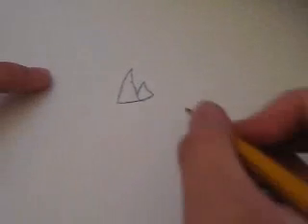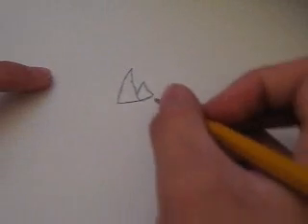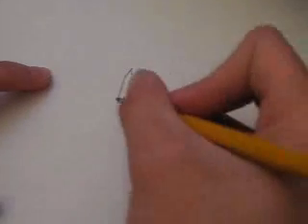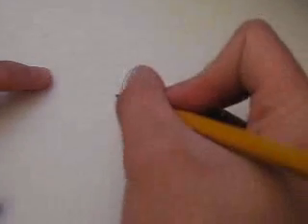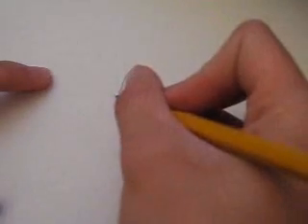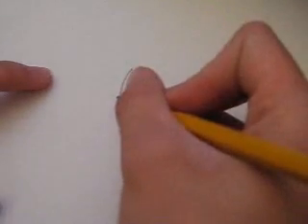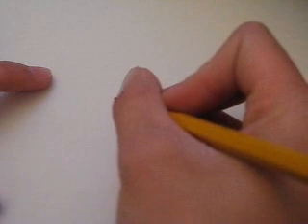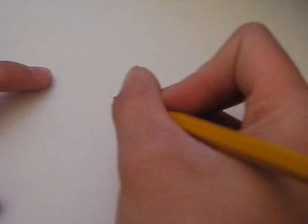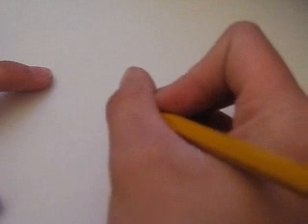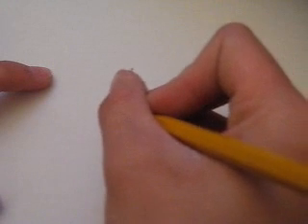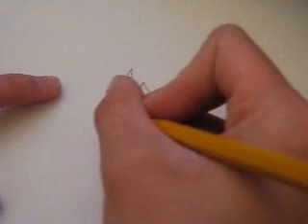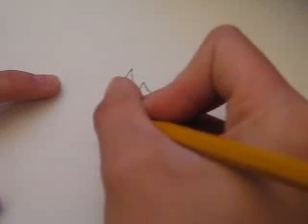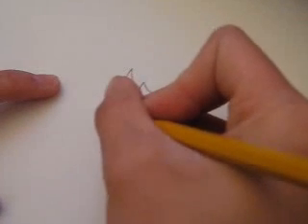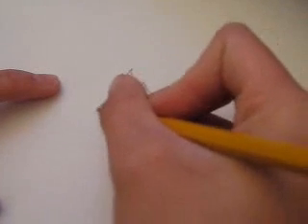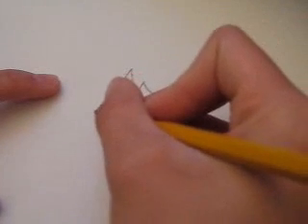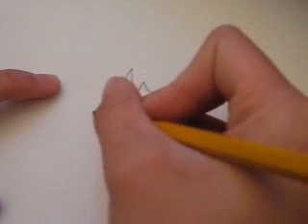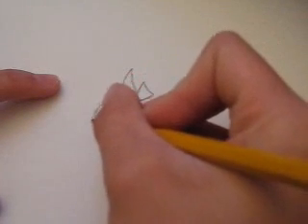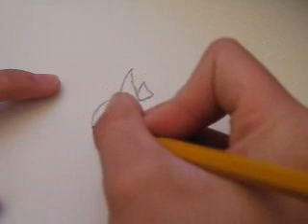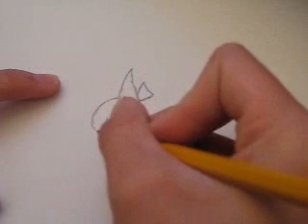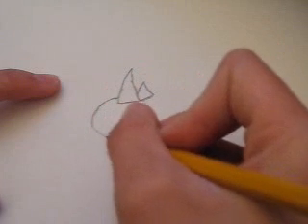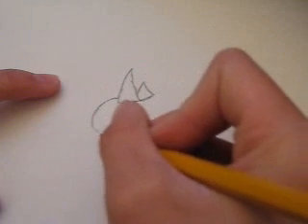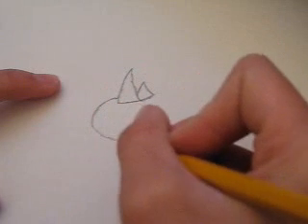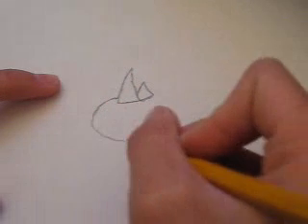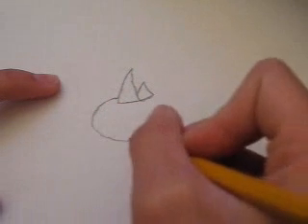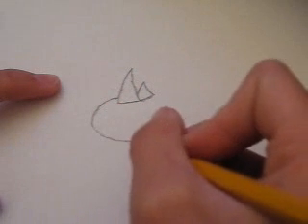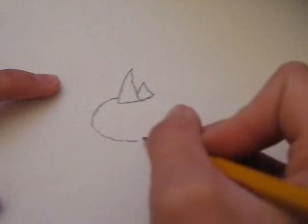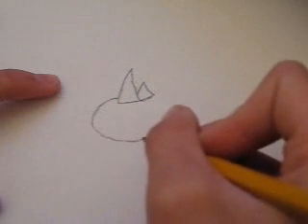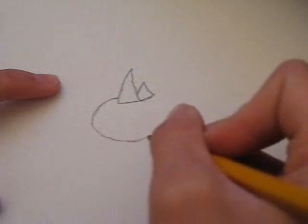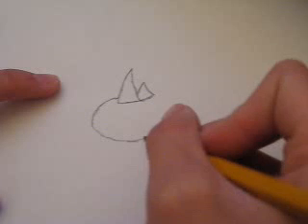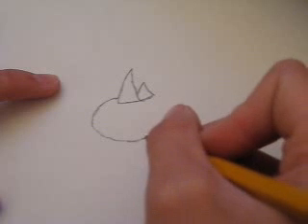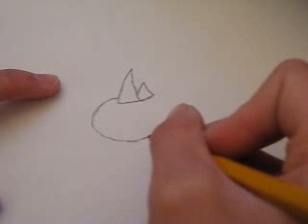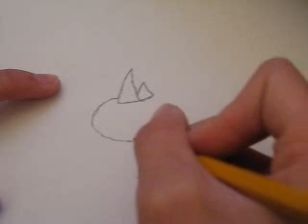Now, starting from this part of the horn, you'd want to draw, like, a small curve — like a half circle — and then extend it on just right where the second horn ends.